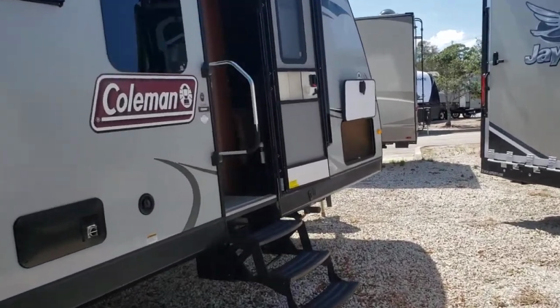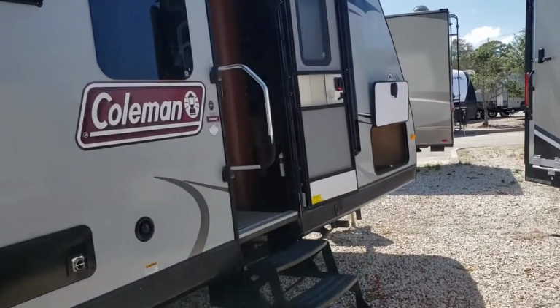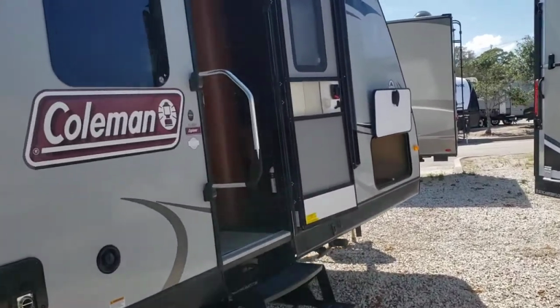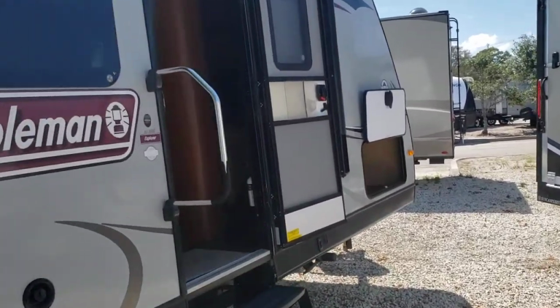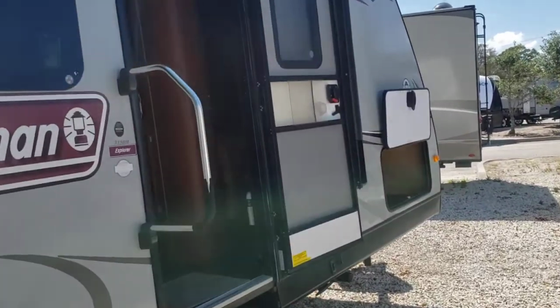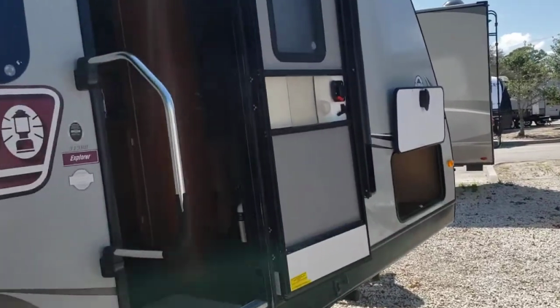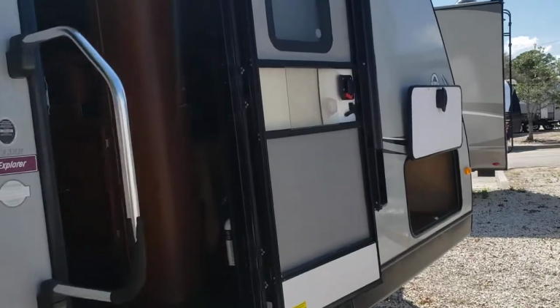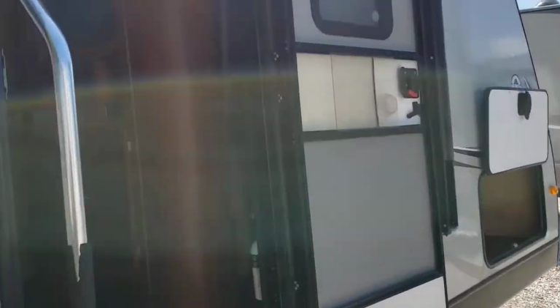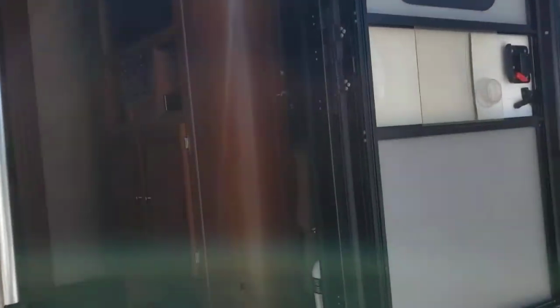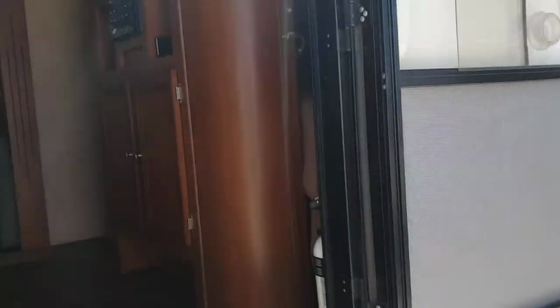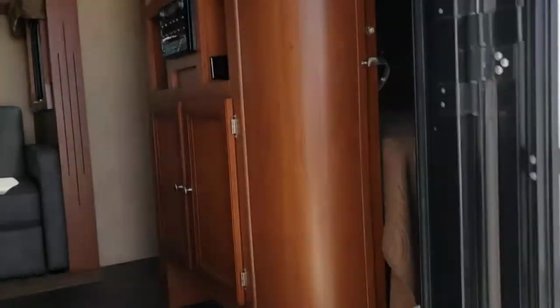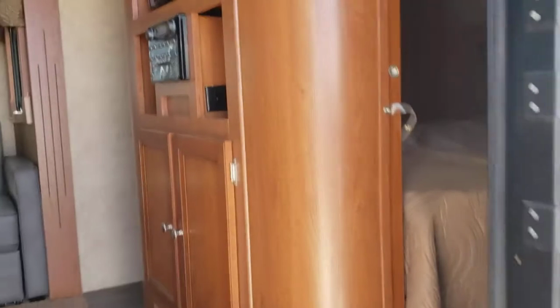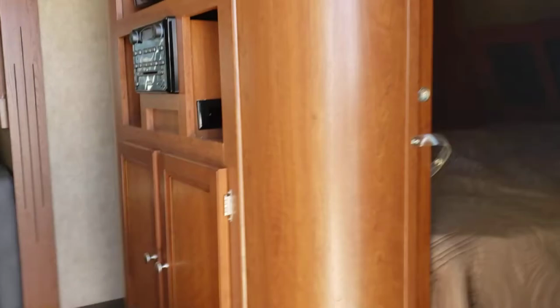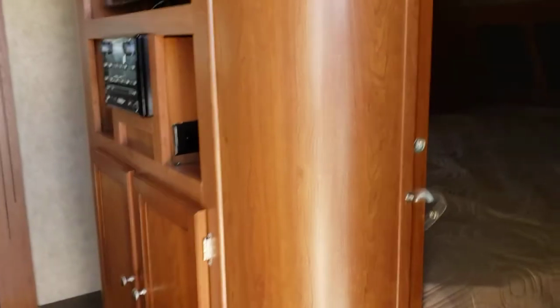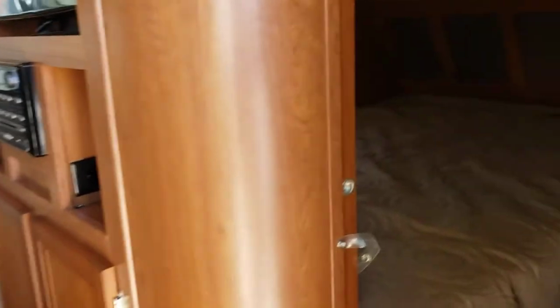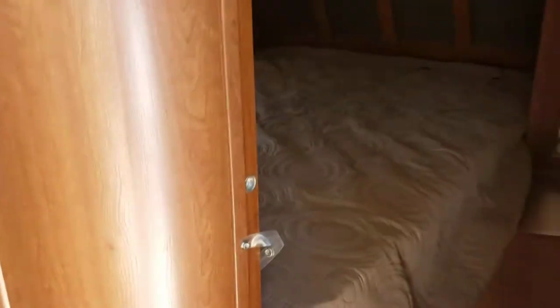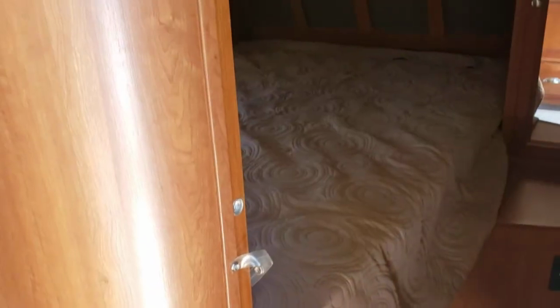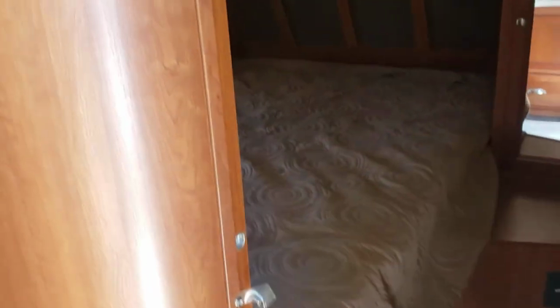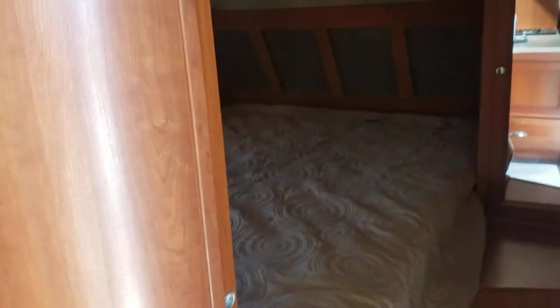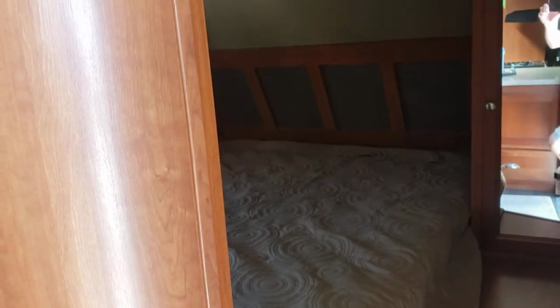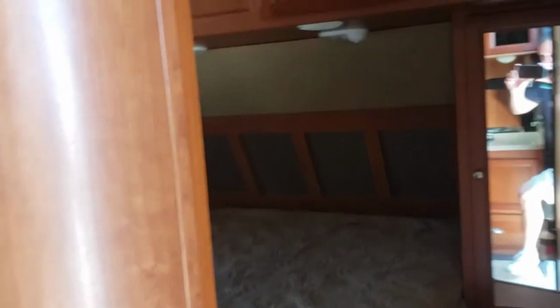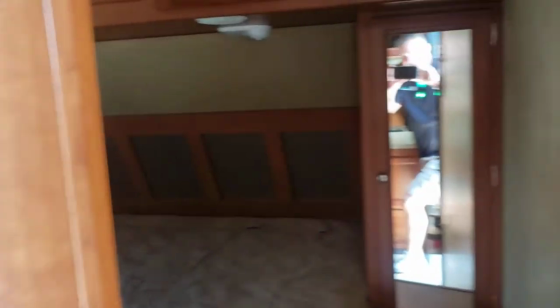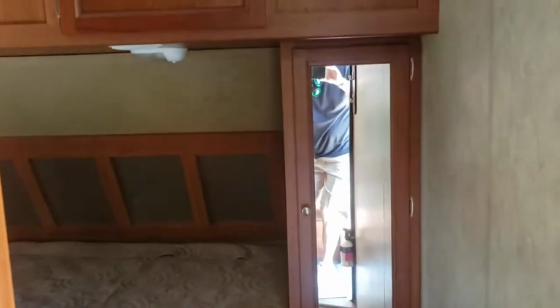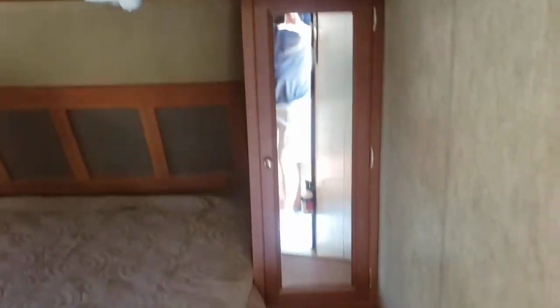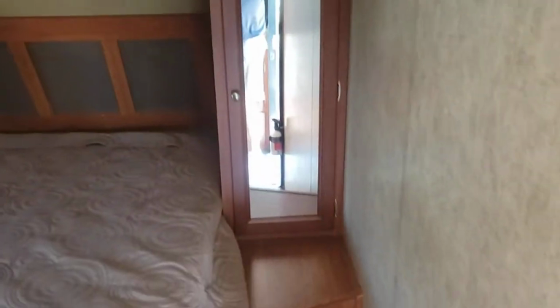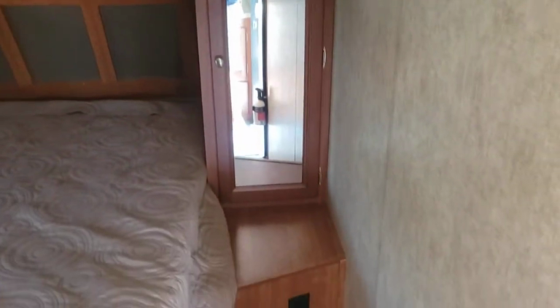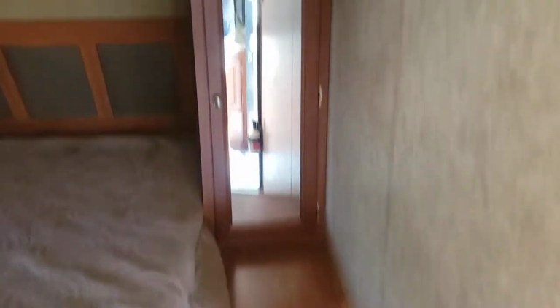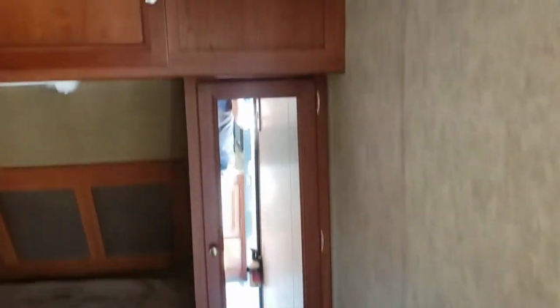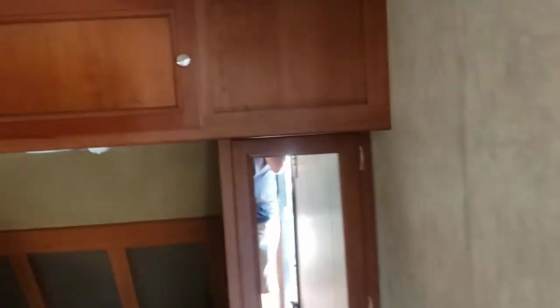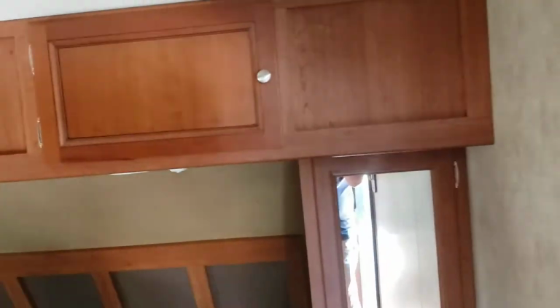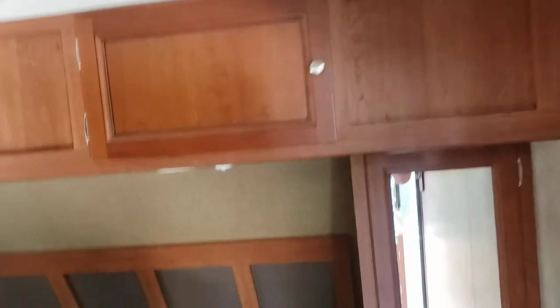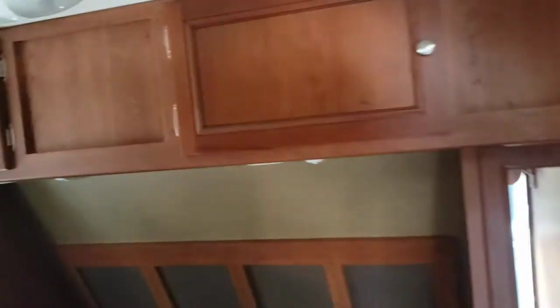Inside you will have your bedroom in the front, with a queen bed, wardrobe on the side, and storage above.